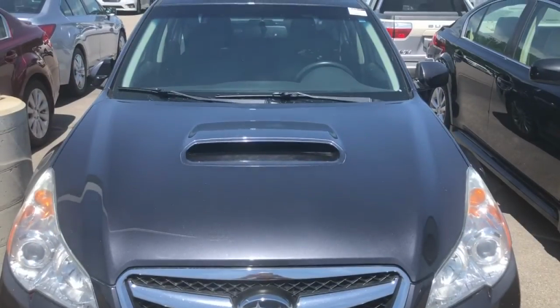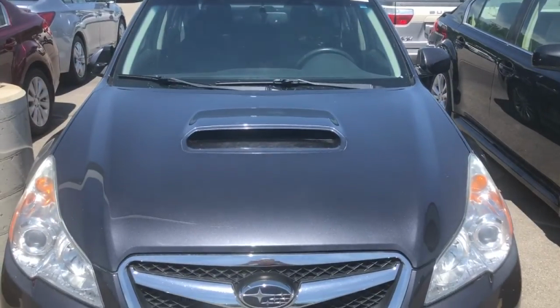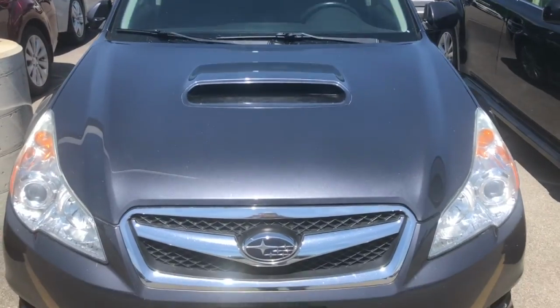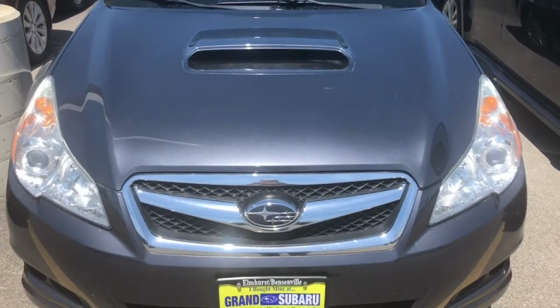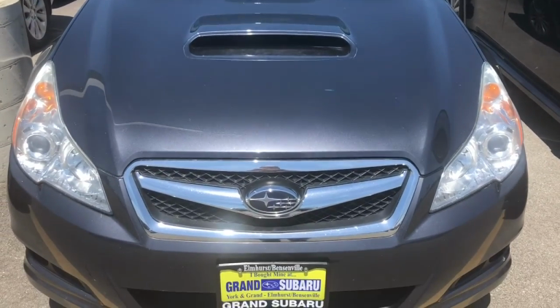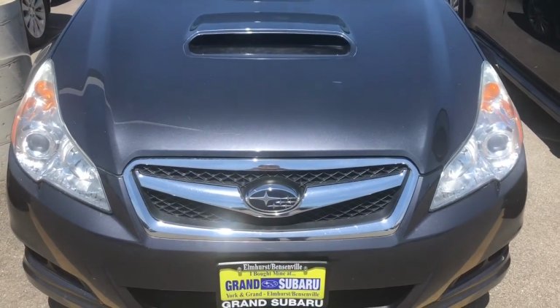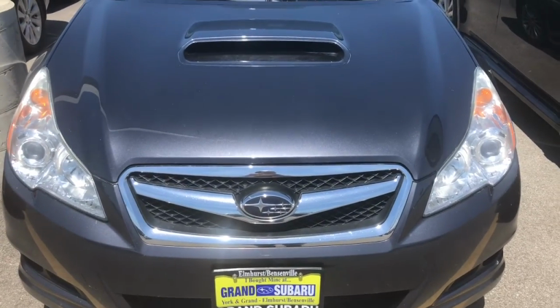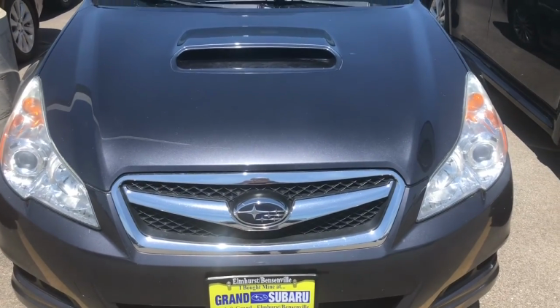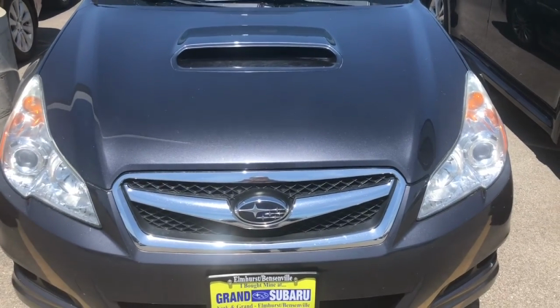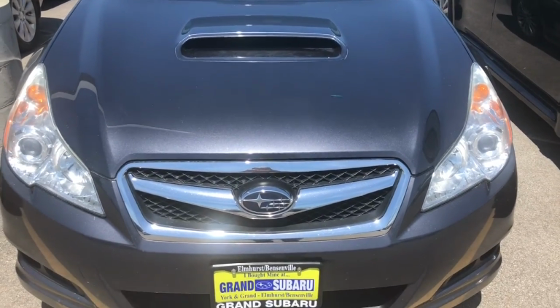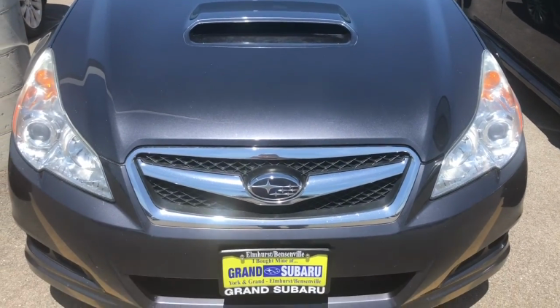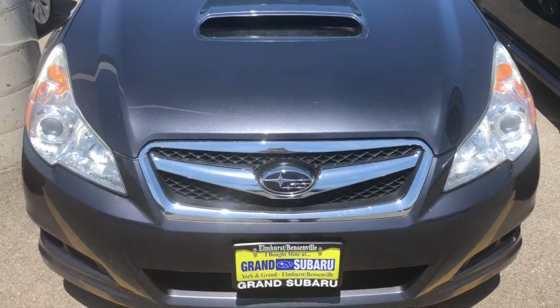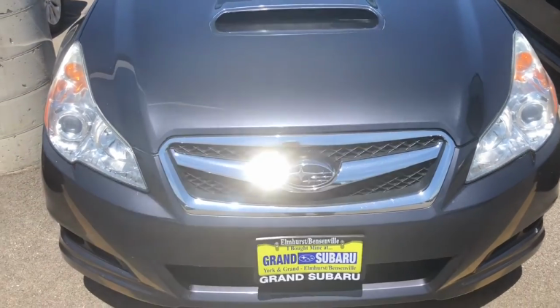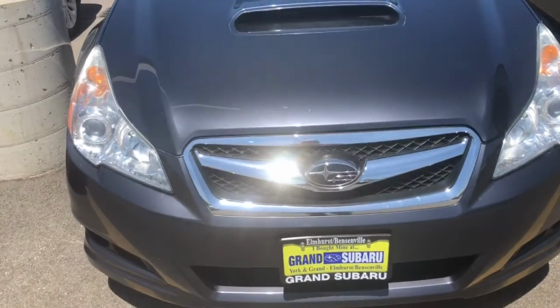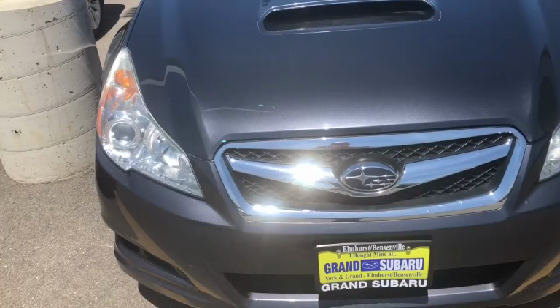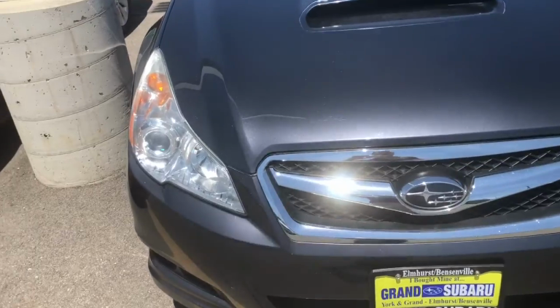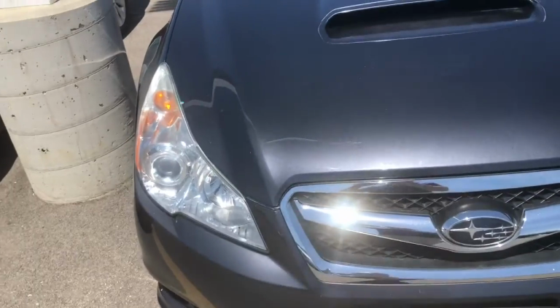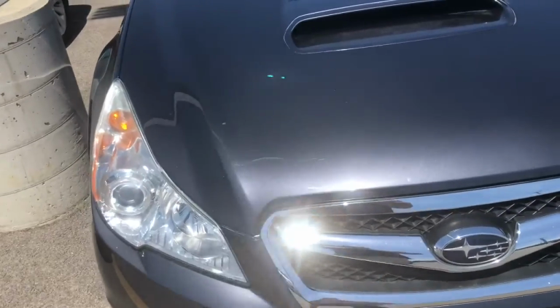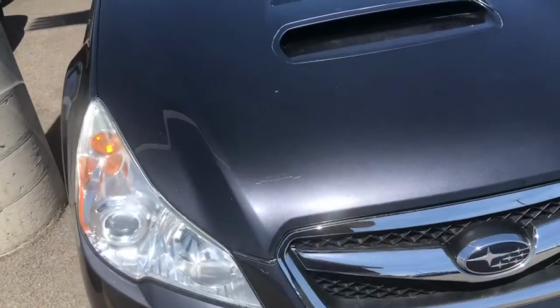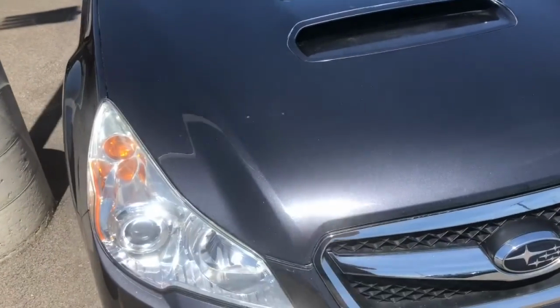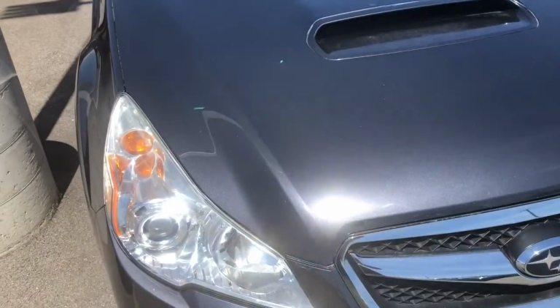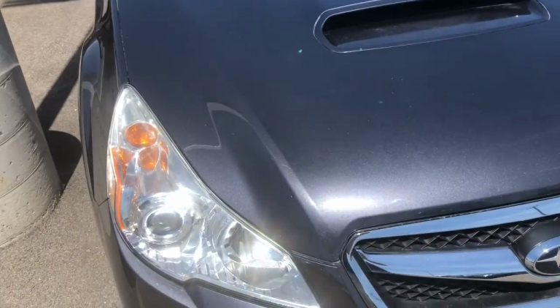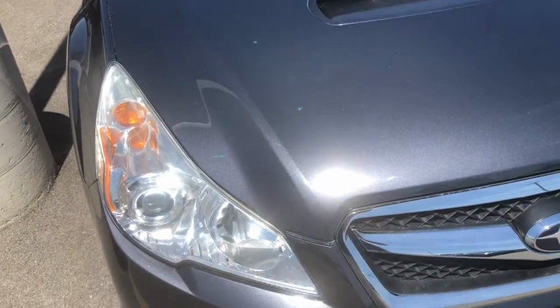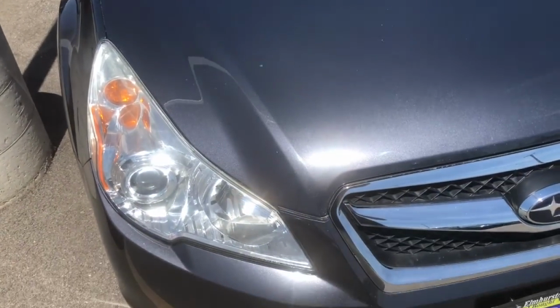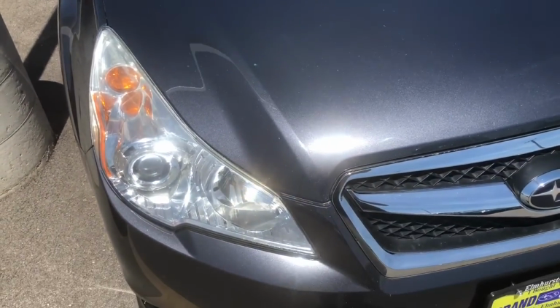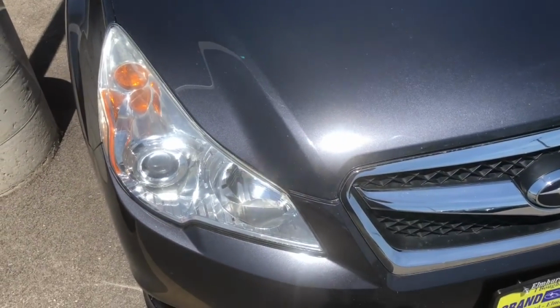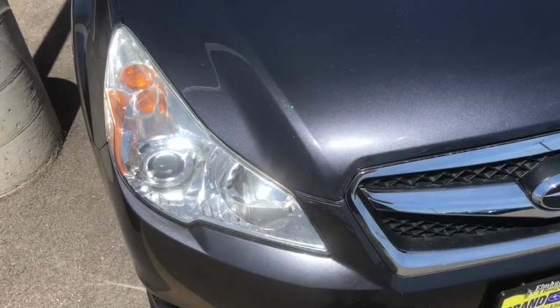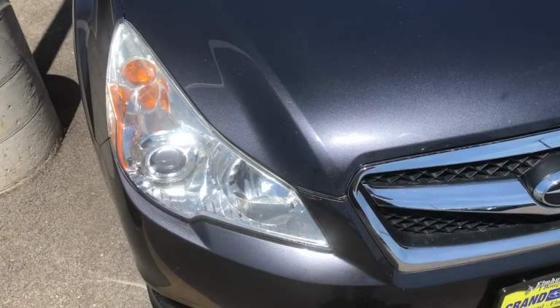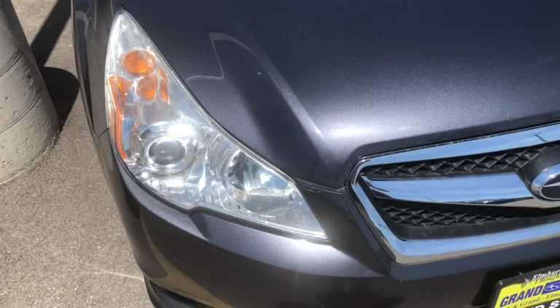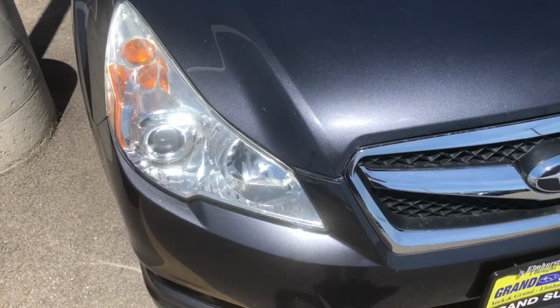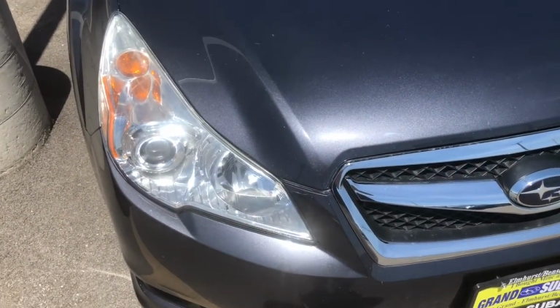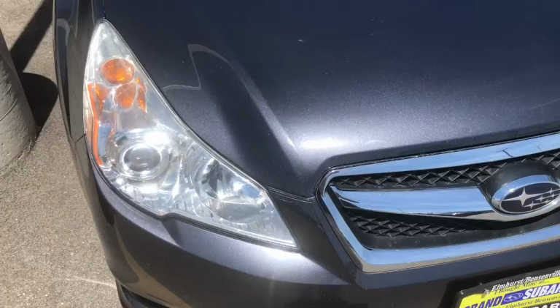Hello everyone, you are Snackmonkey here. Today I've got a video for you of a 2012 Subaru 2.5 GT Legacy.